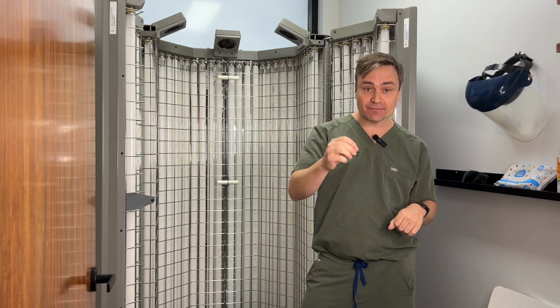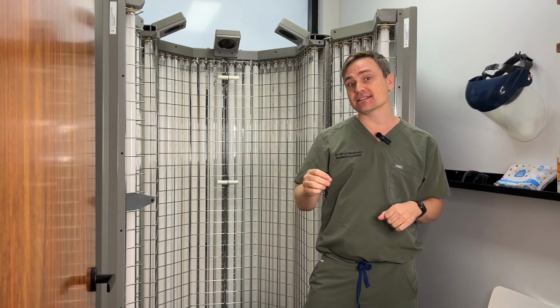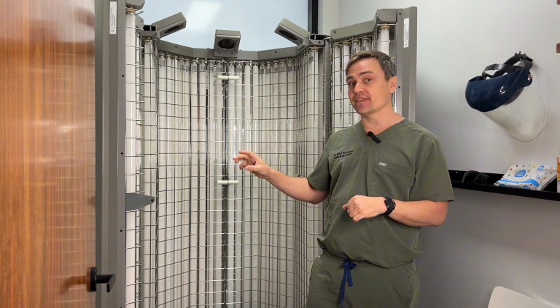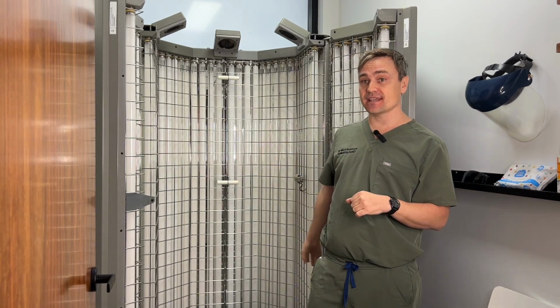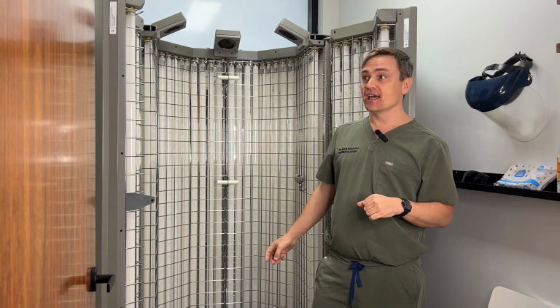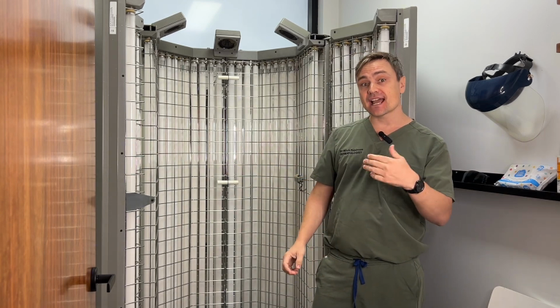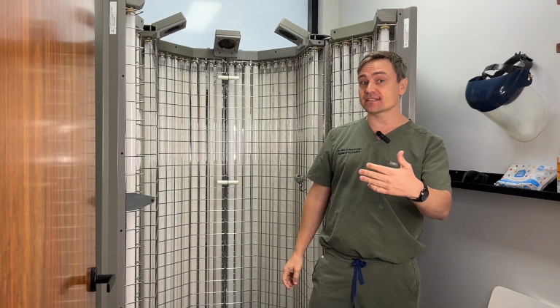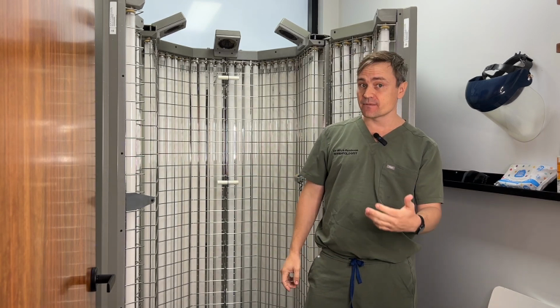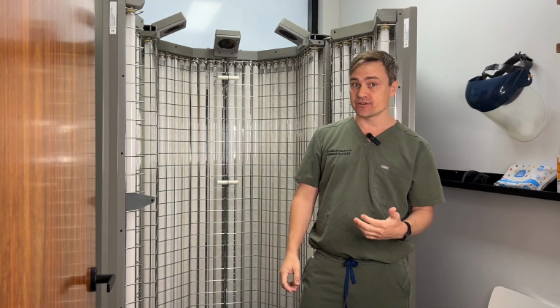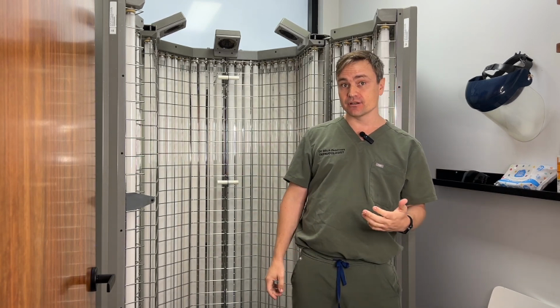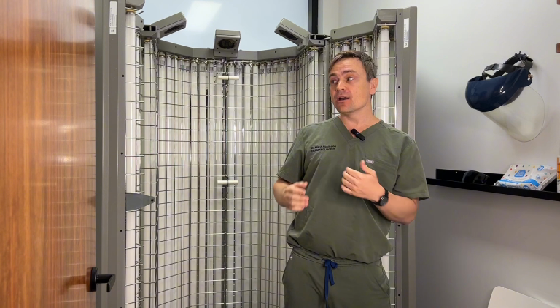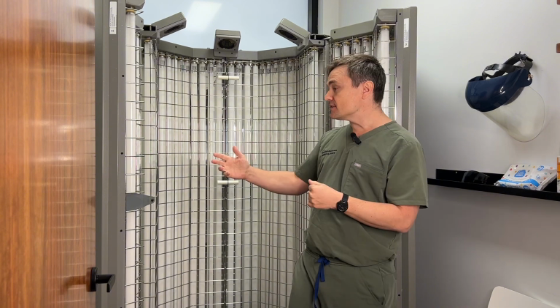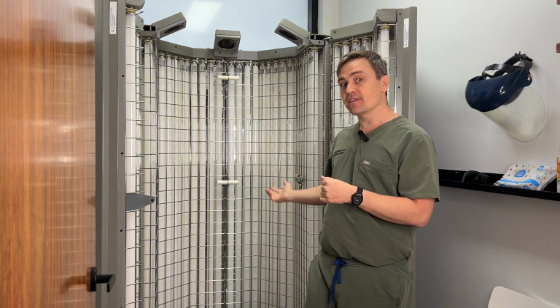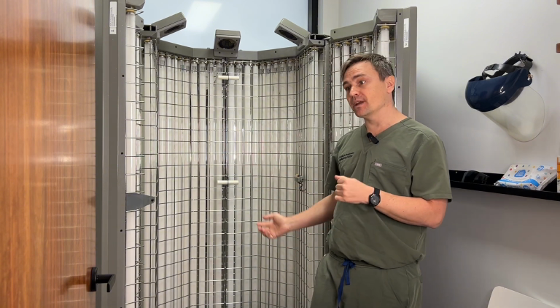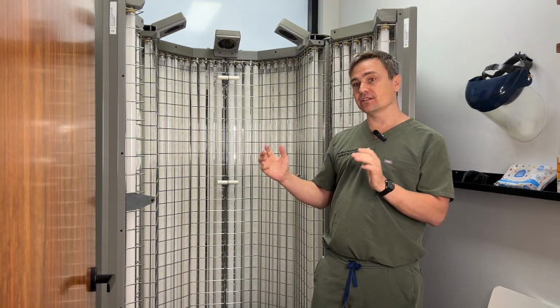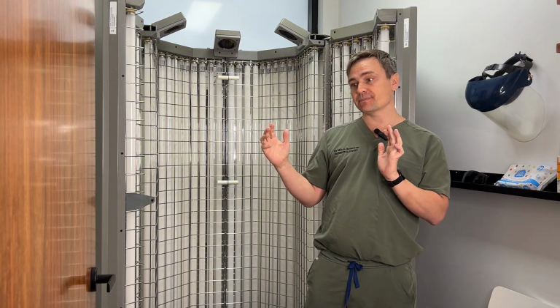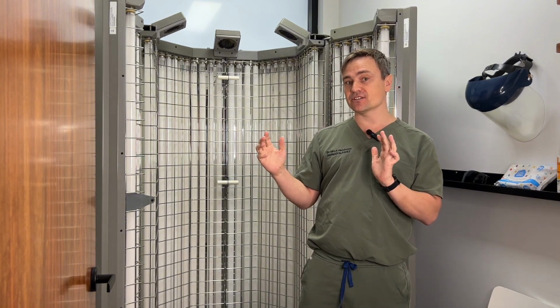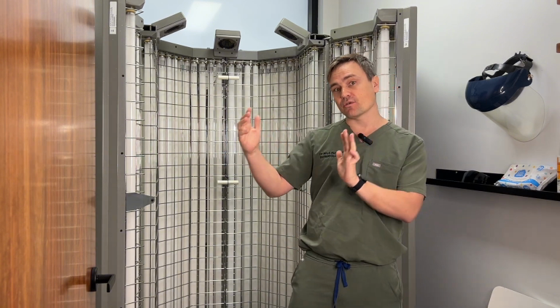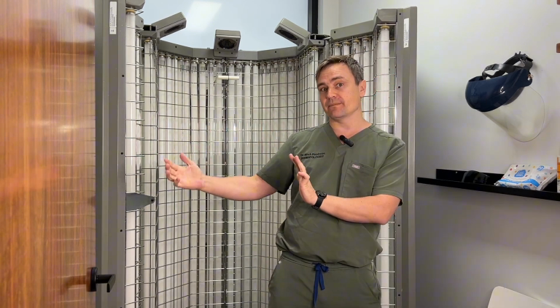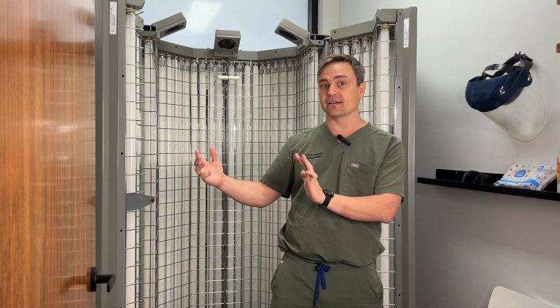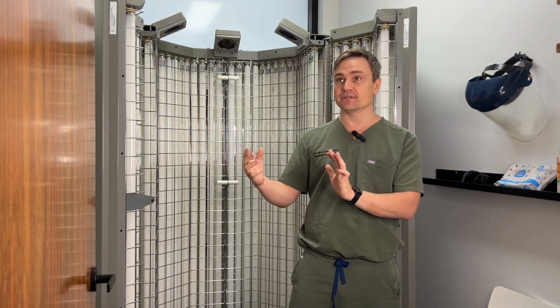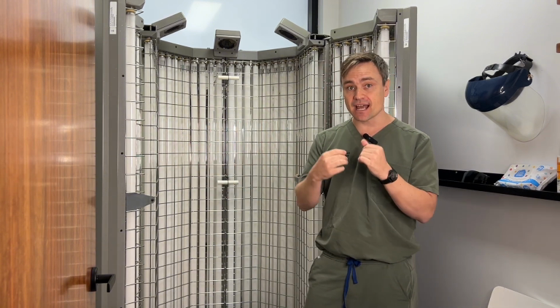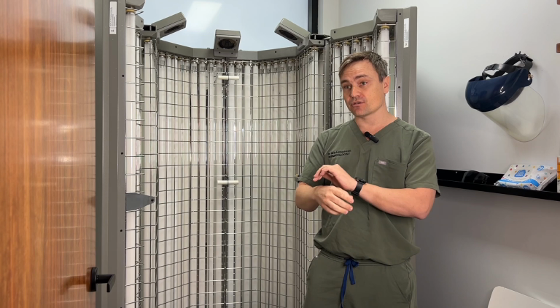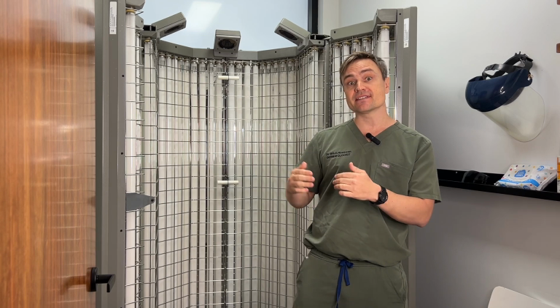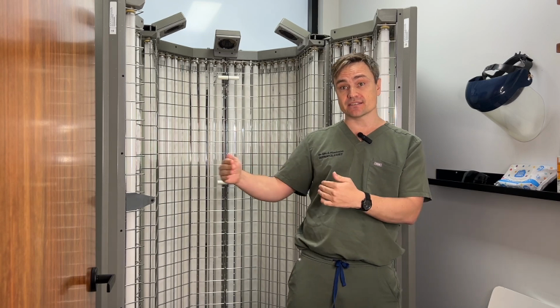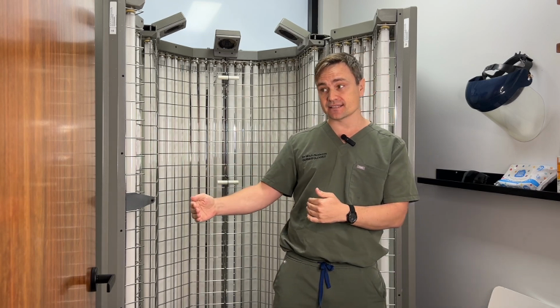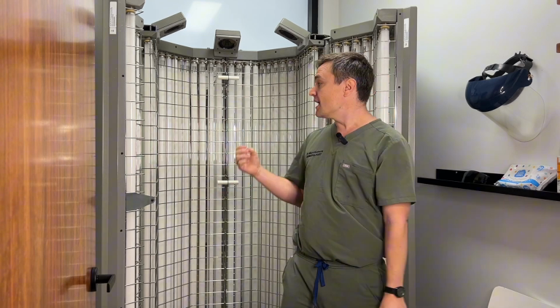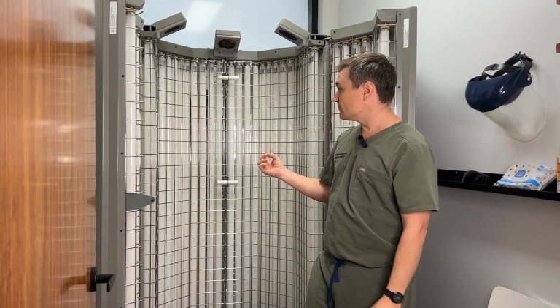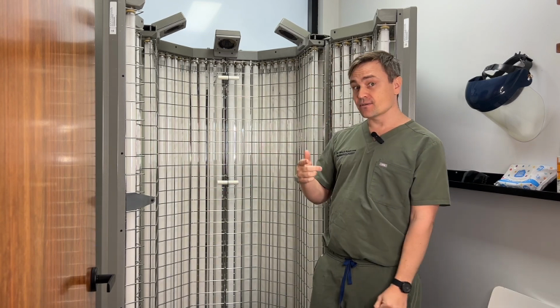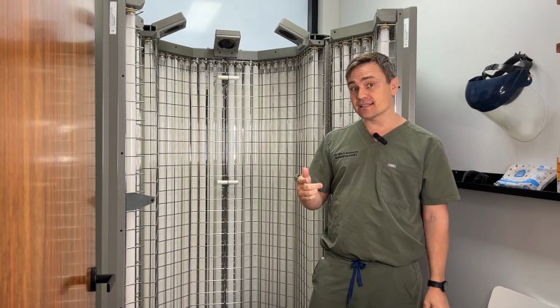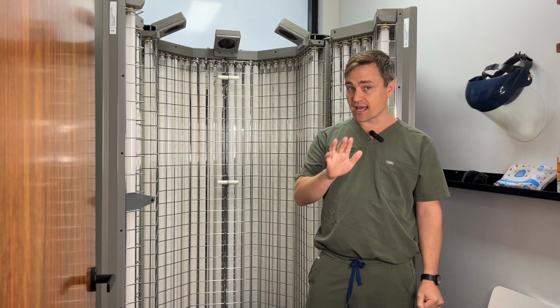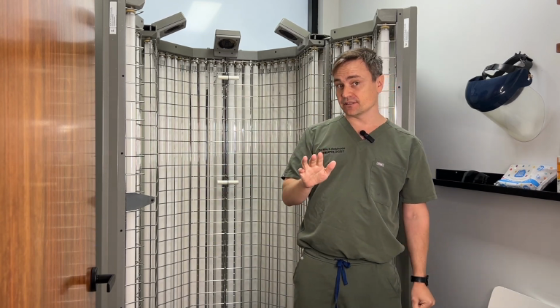A lot of people ask if phototherapy is safe. It's actually one of the safest treatments we have in dermatology. By using phototherapy, we can expose patients to a great treatment without getting them to take tablets or creams that have systemic side effects. Now, does it cause skin cancer? Absolutely not.